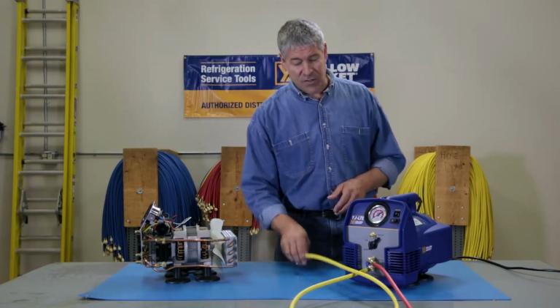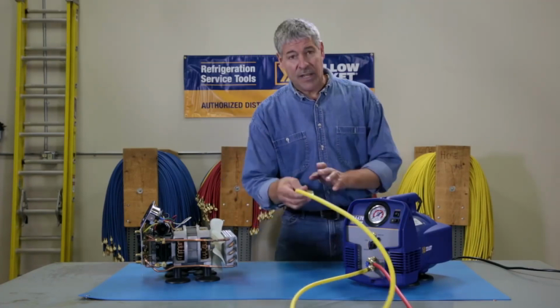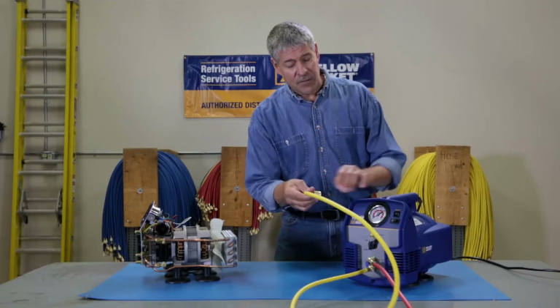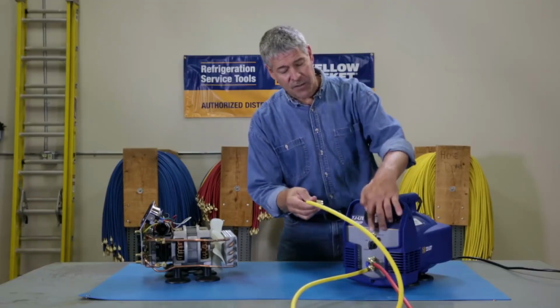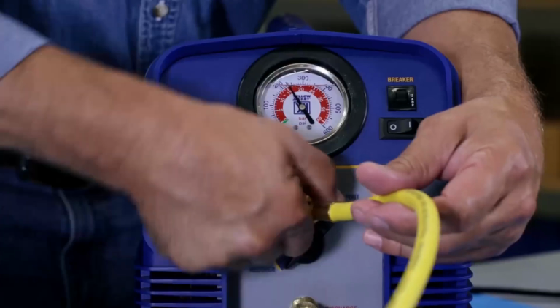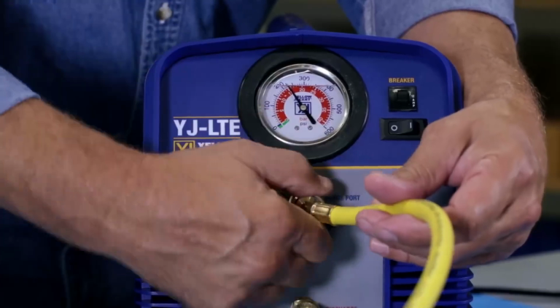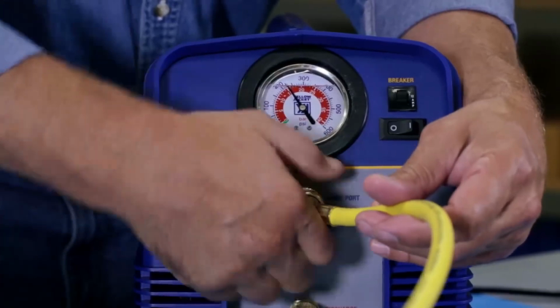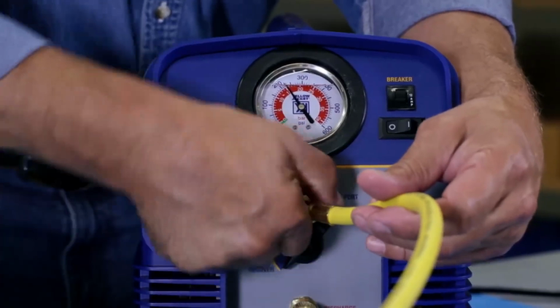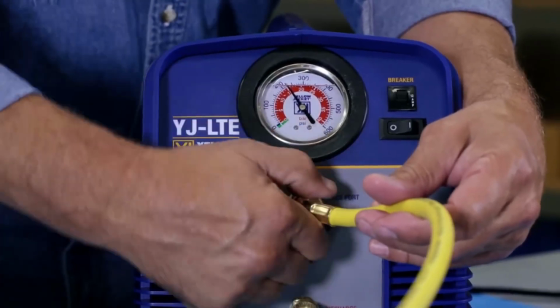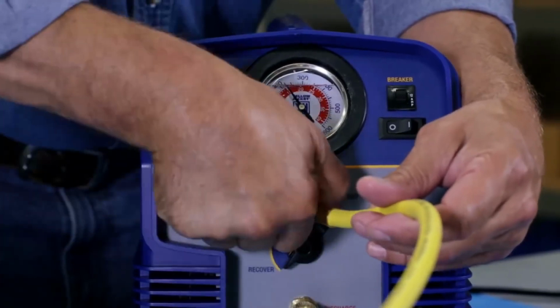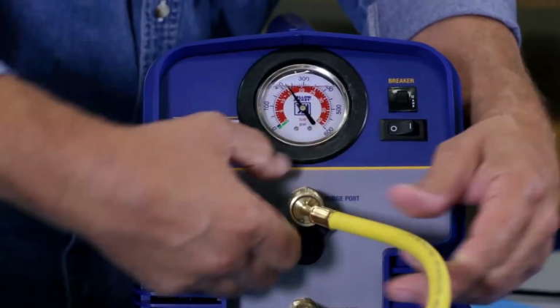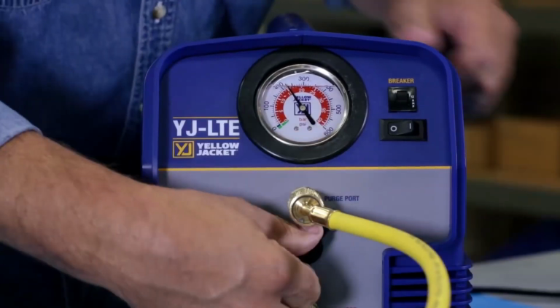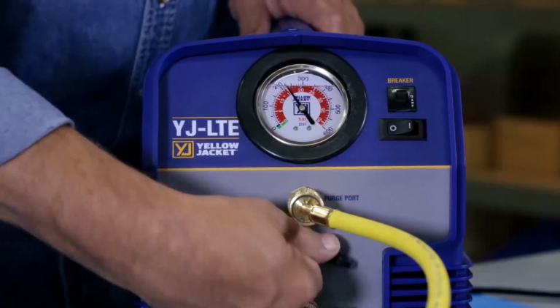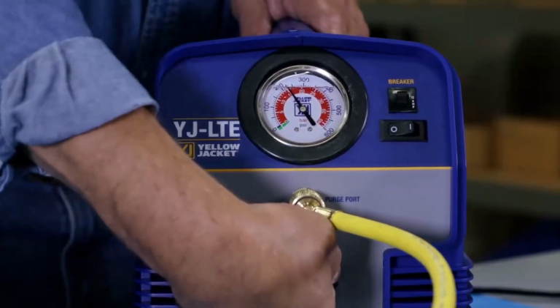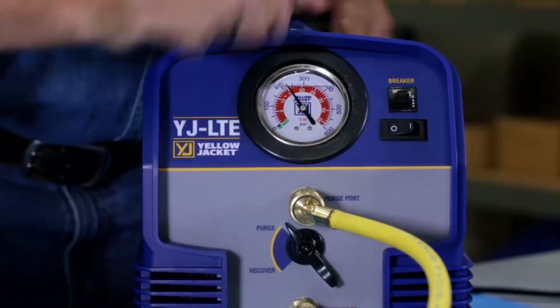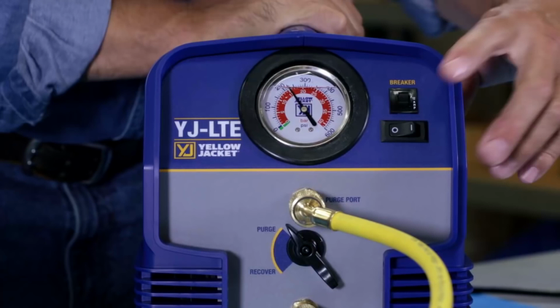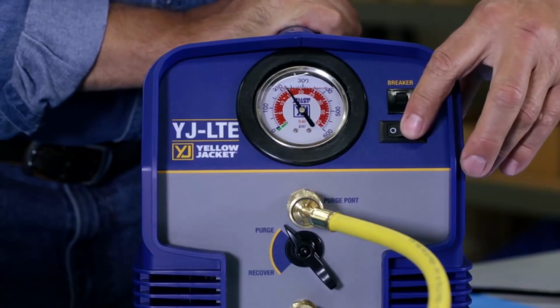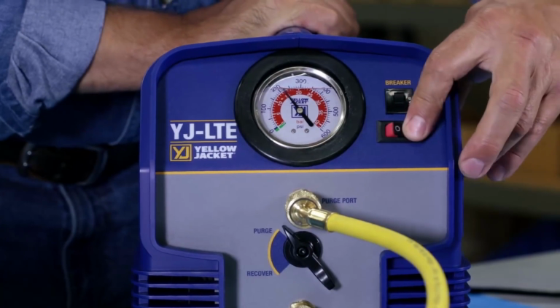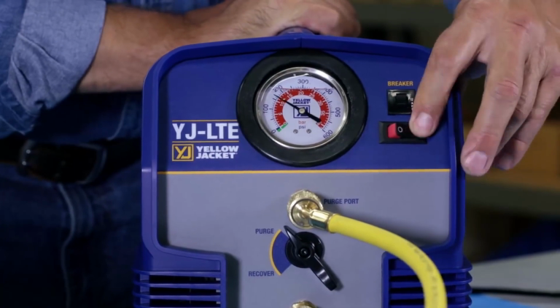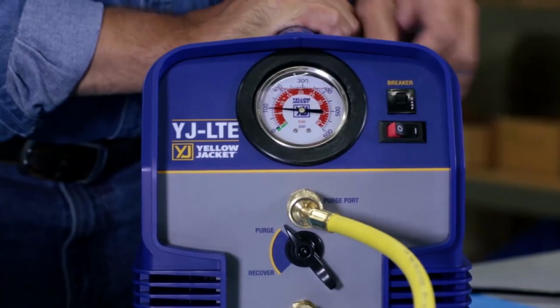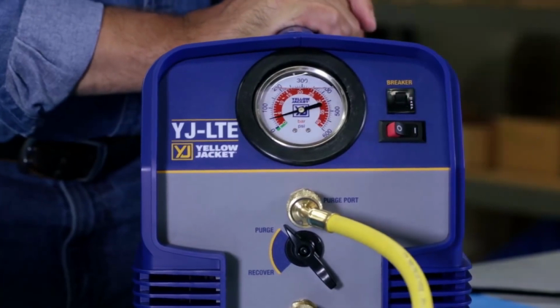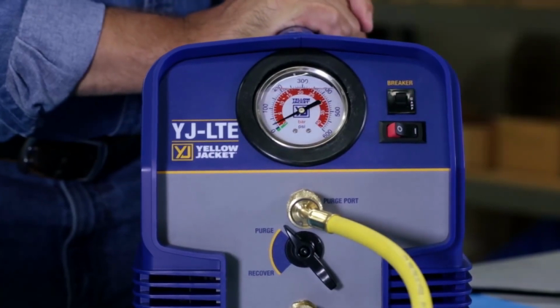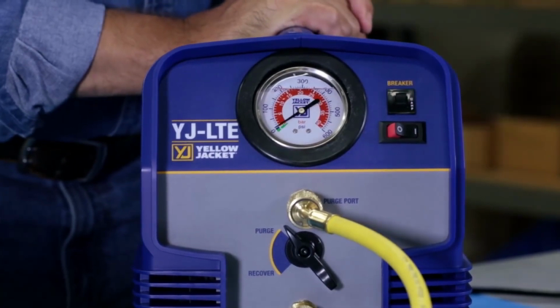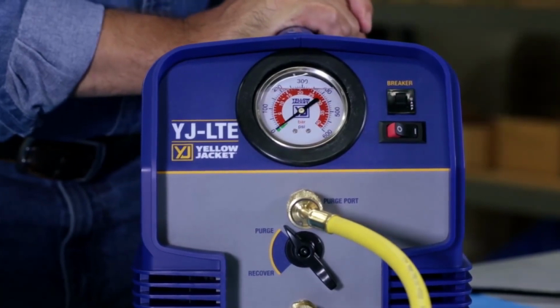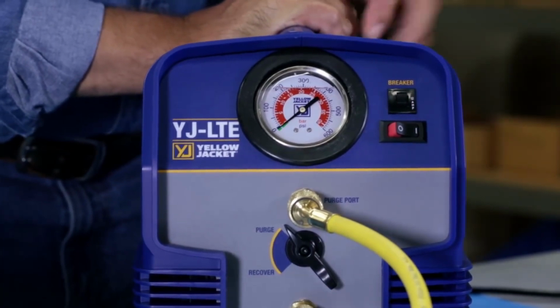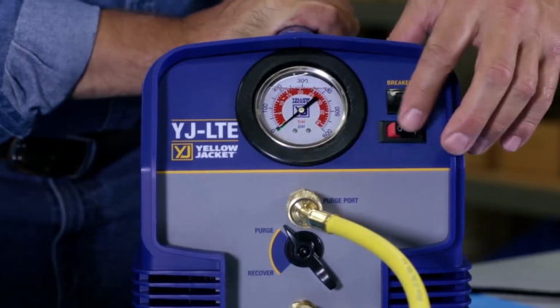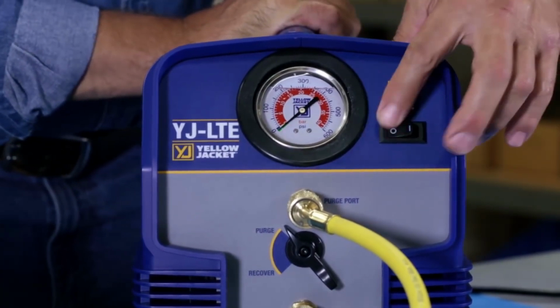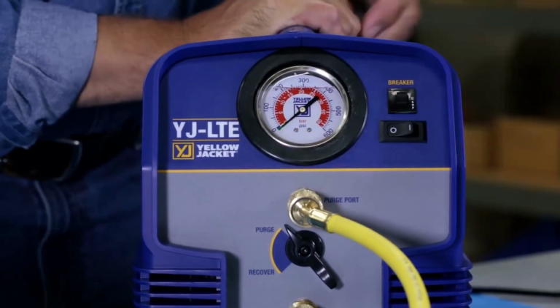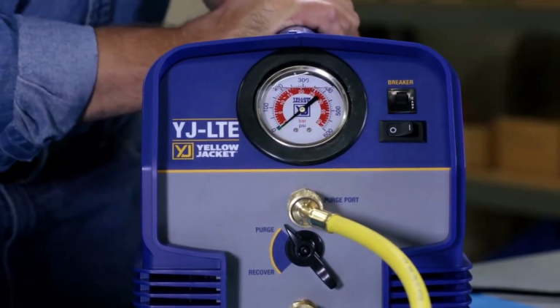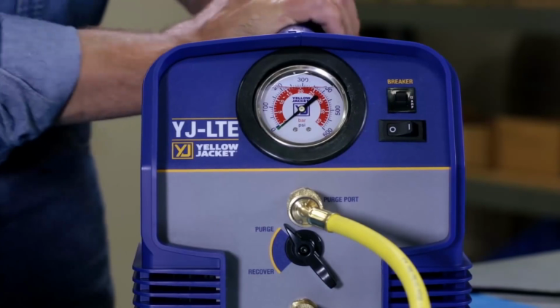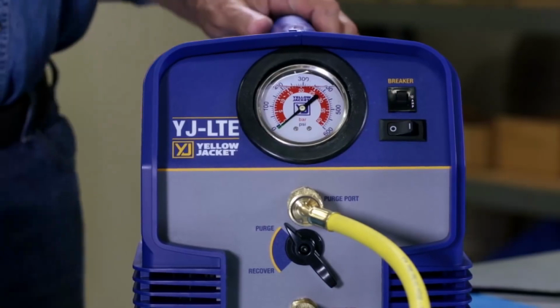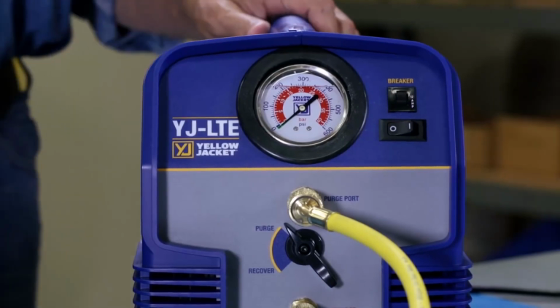Just connect the suction hose to the purge port, turn the control valve to purge, and run the YJLTE until the gauge indicates a vacuum, and you're ready for the next job.